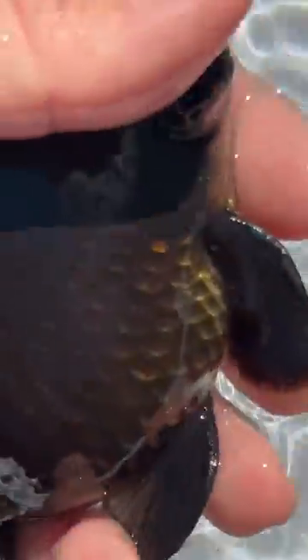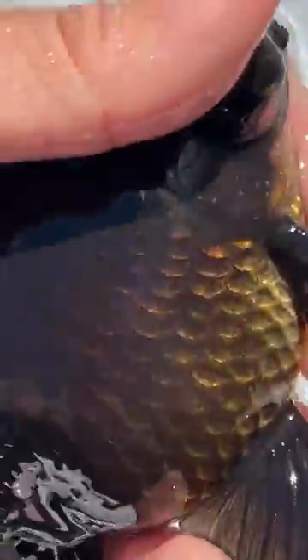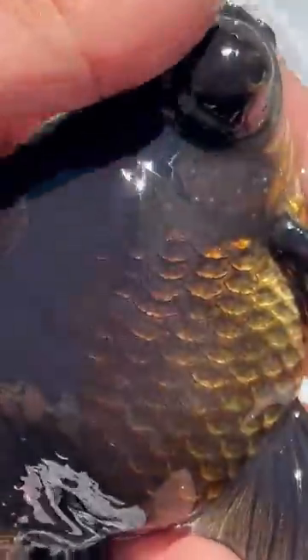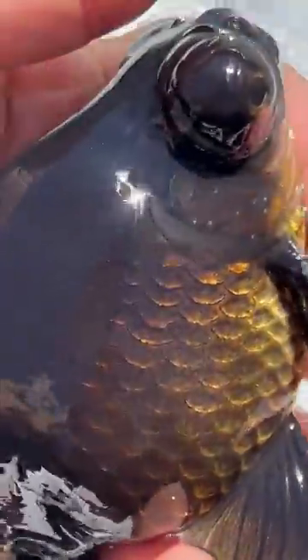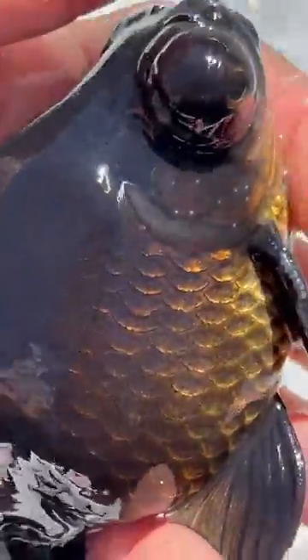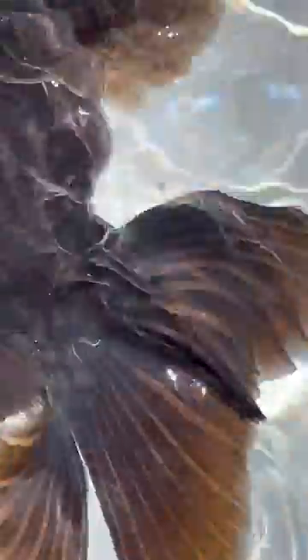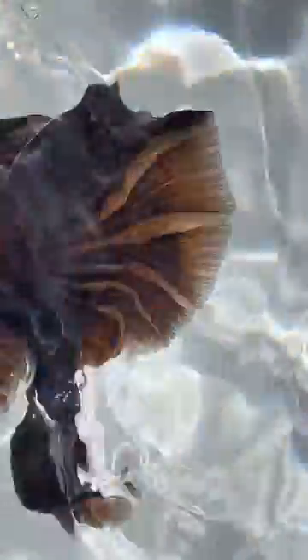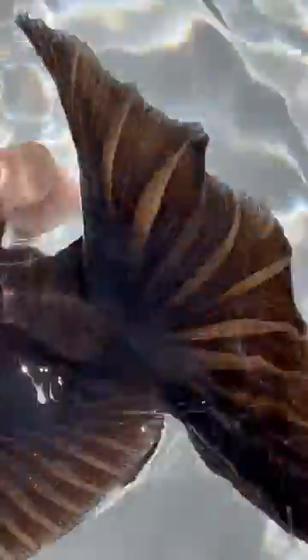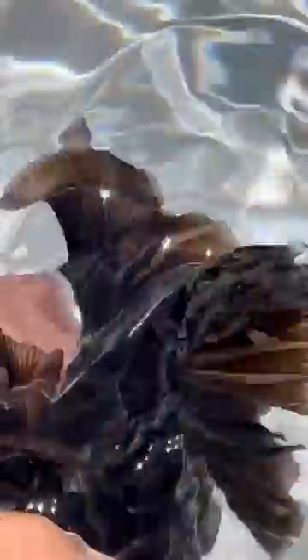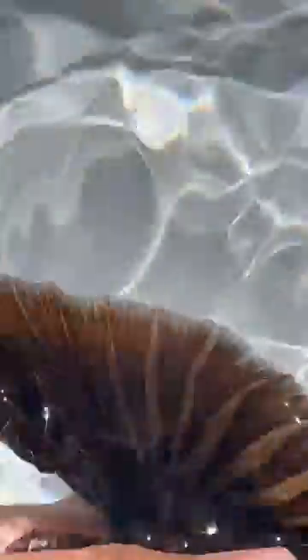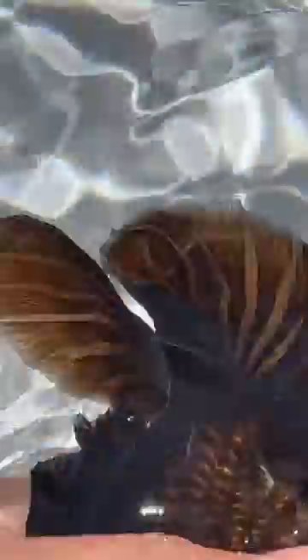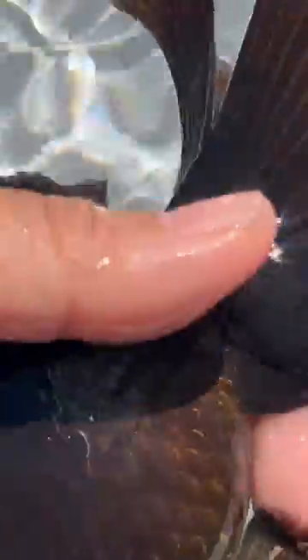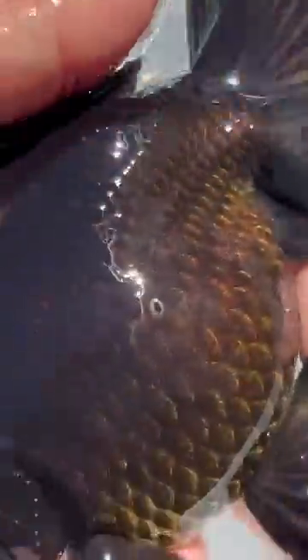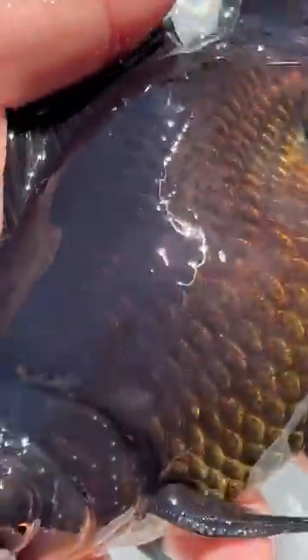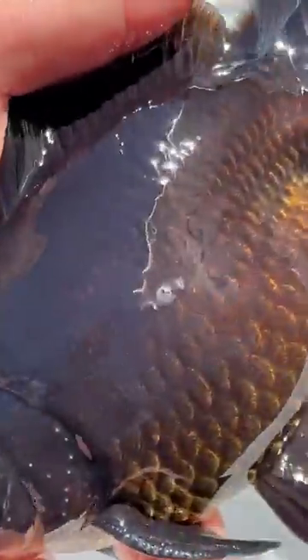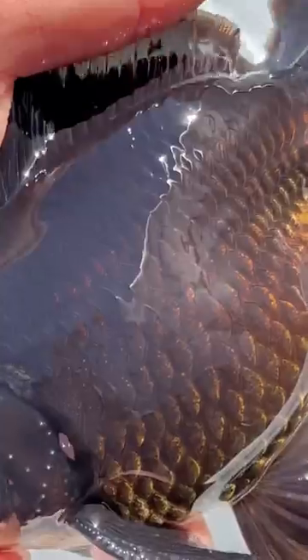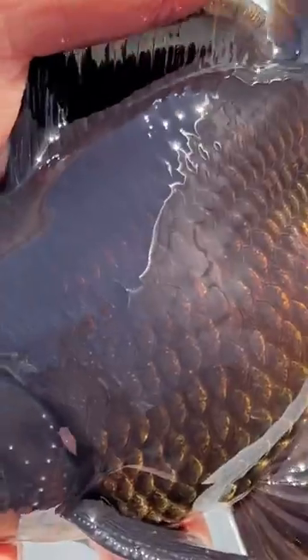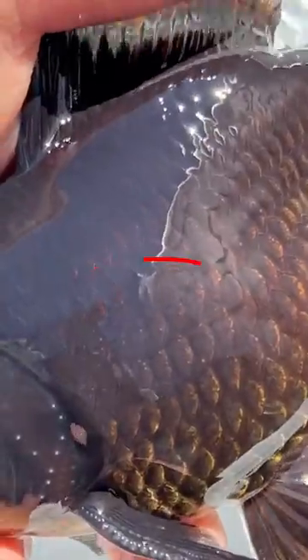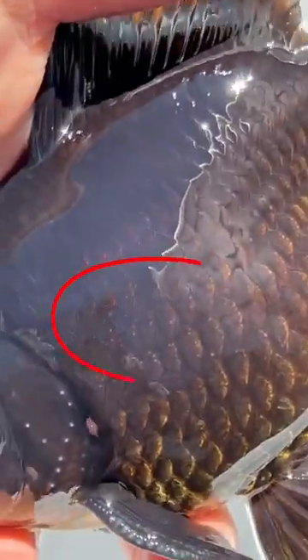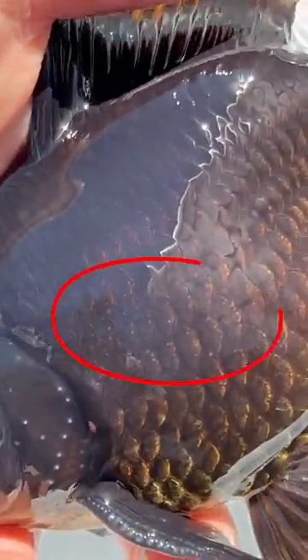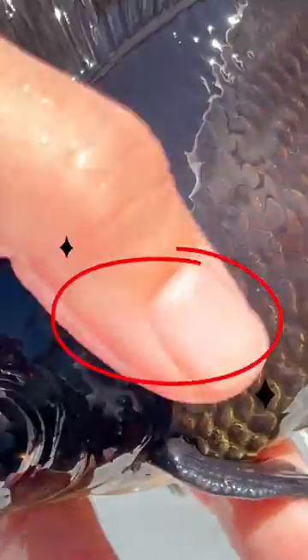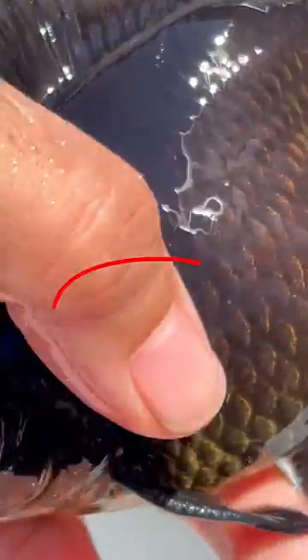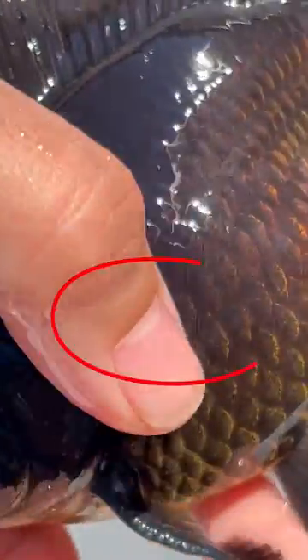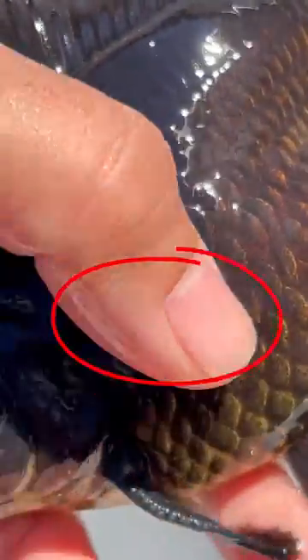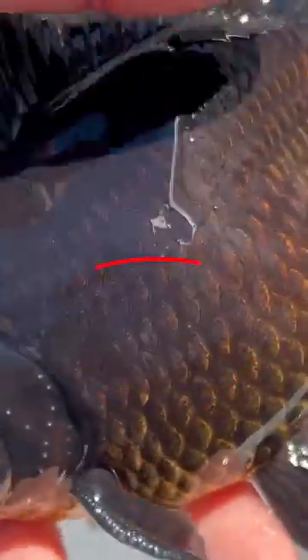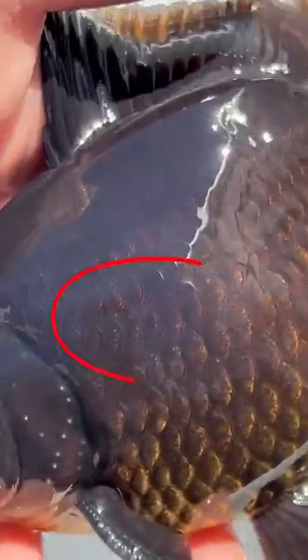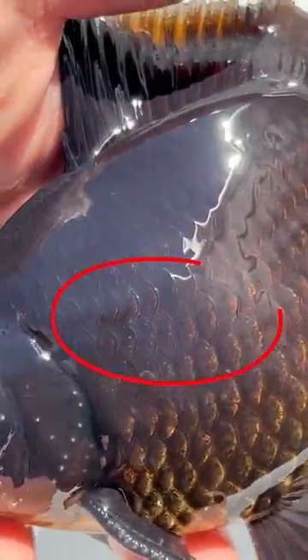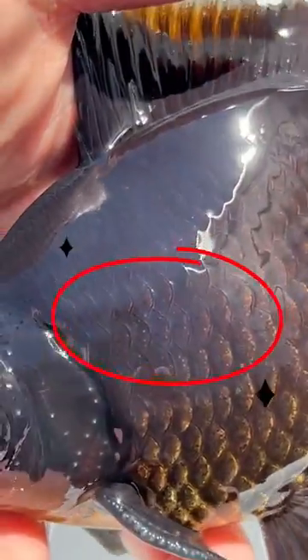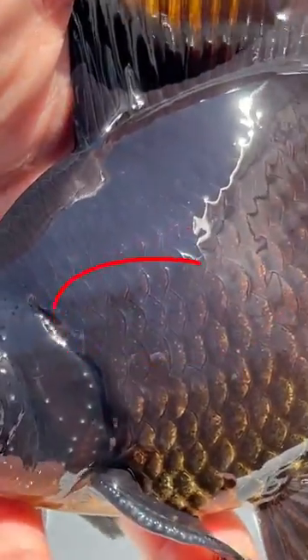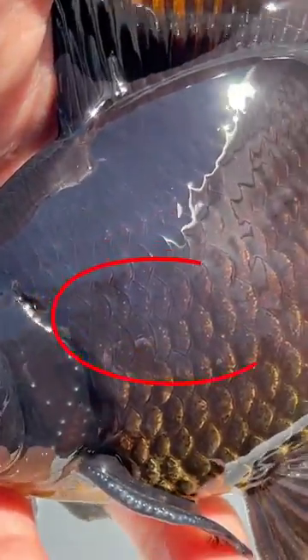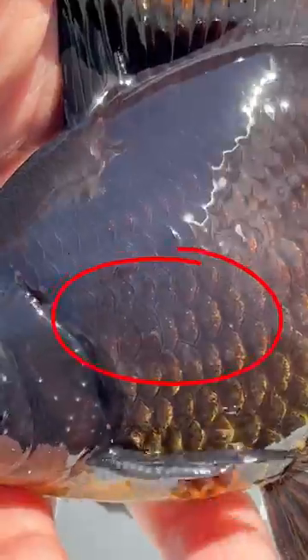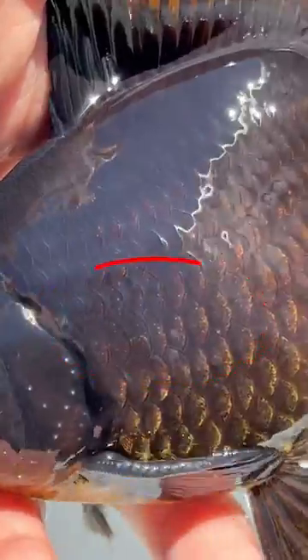Some male fish may even have these tubercles on their body. But they are like sandpaper and very rough to the touch, whereas Ick is always very smooth.